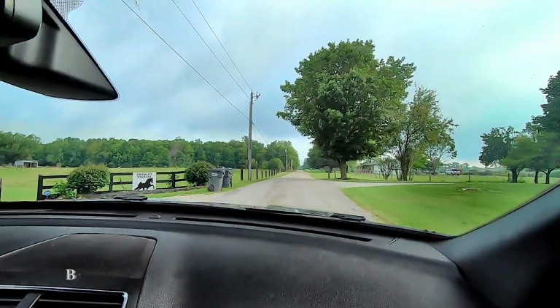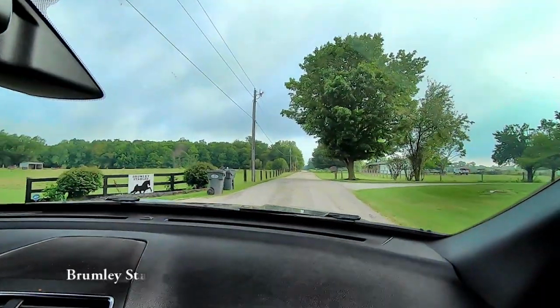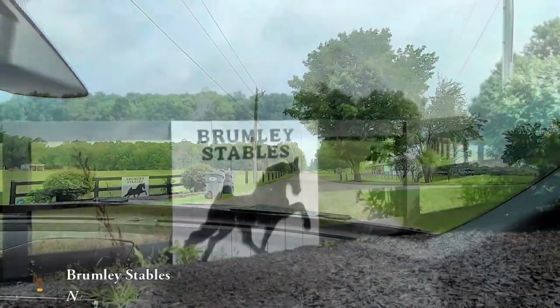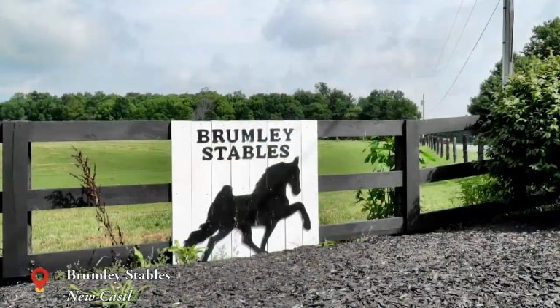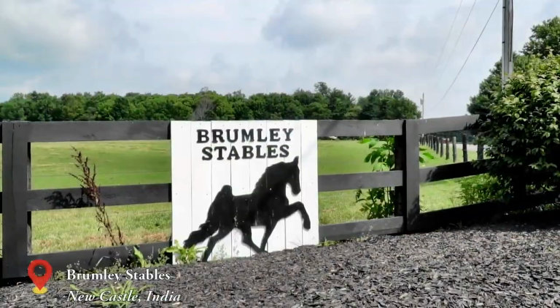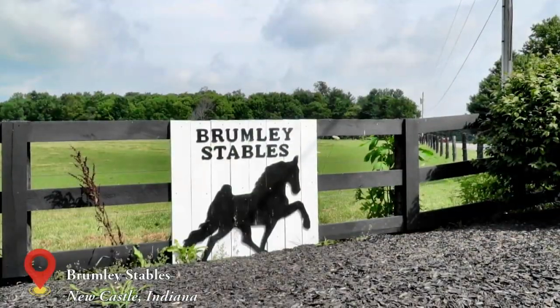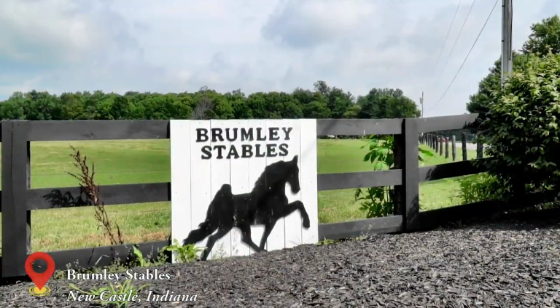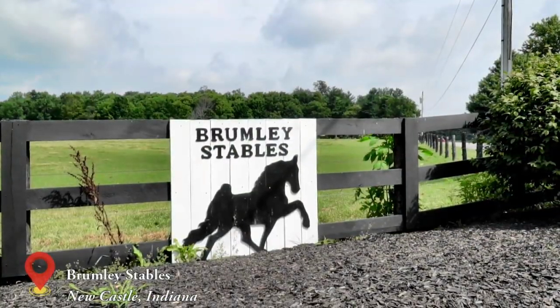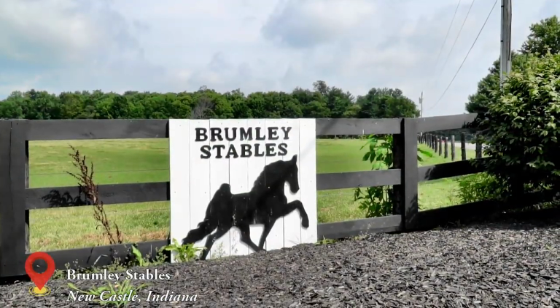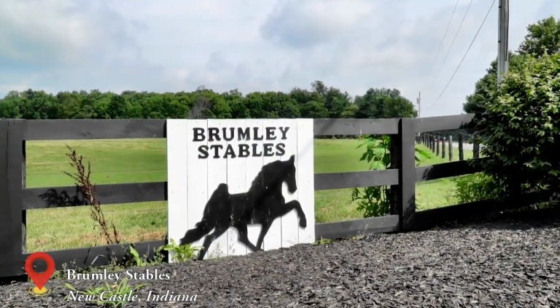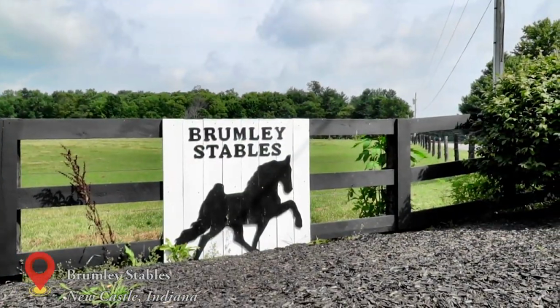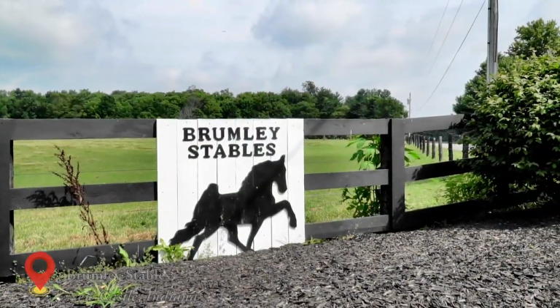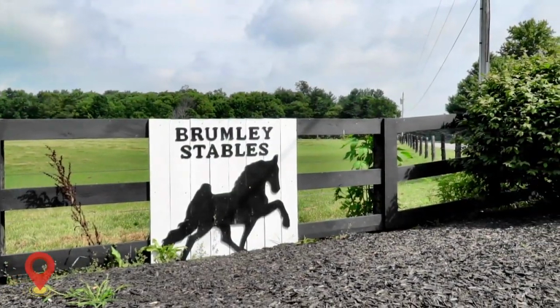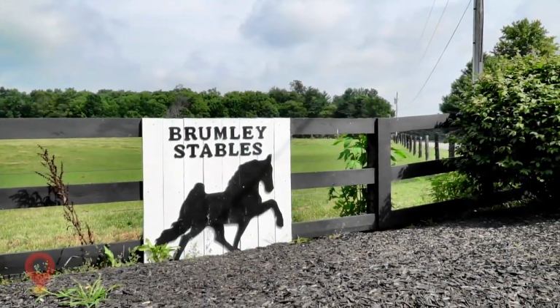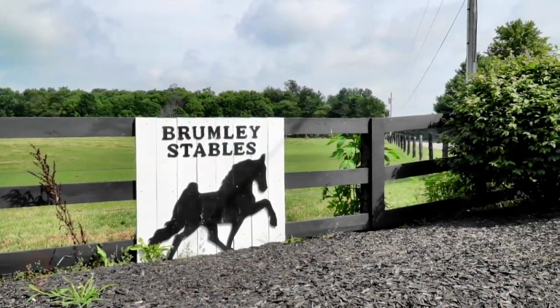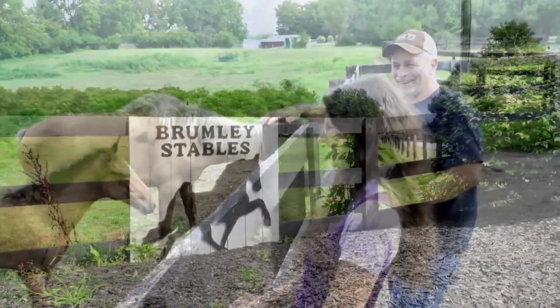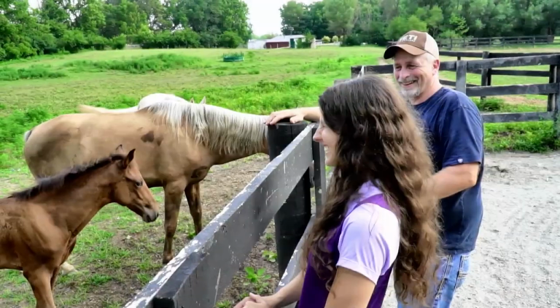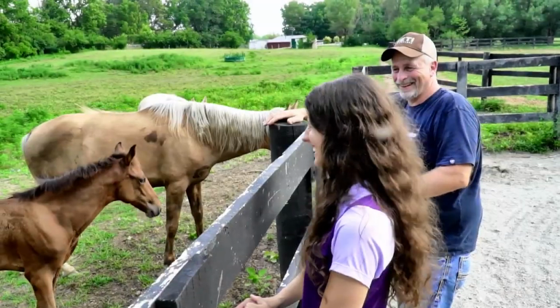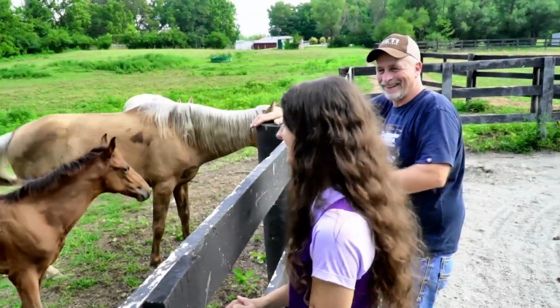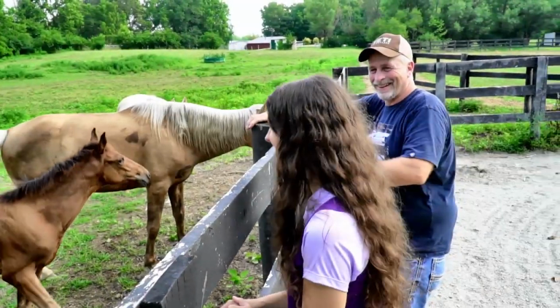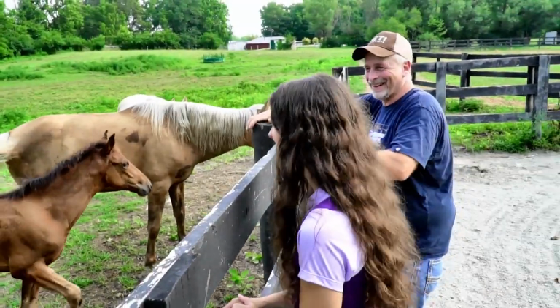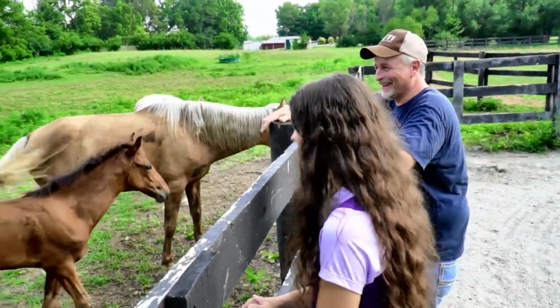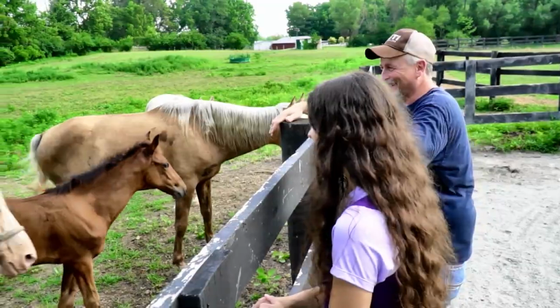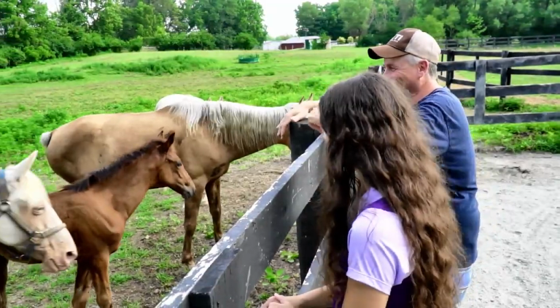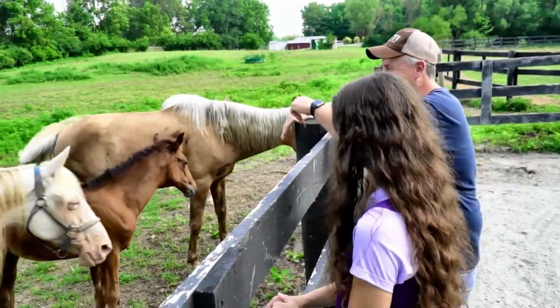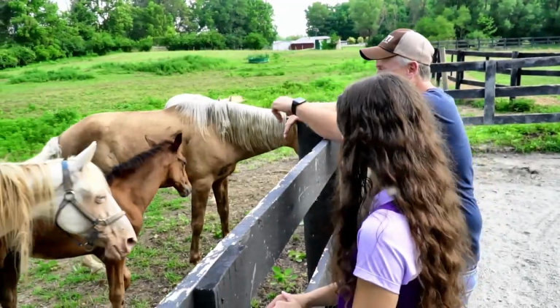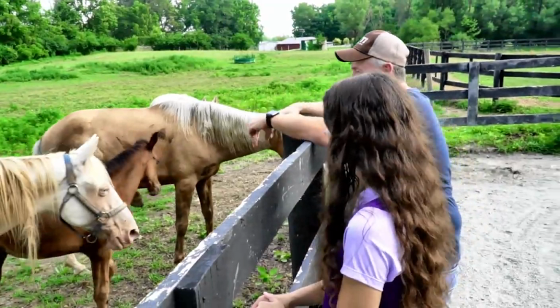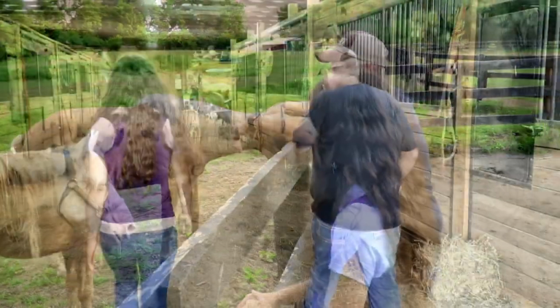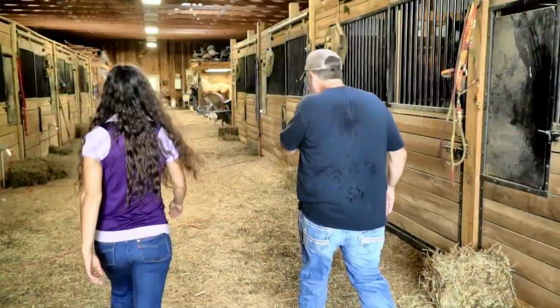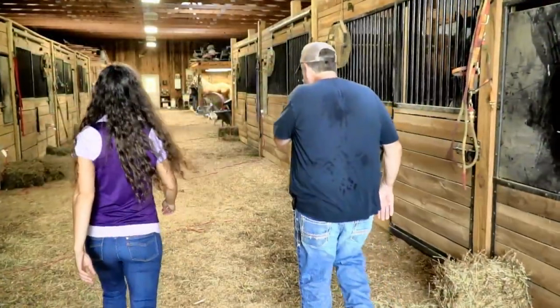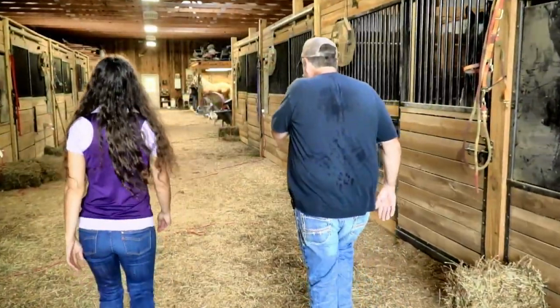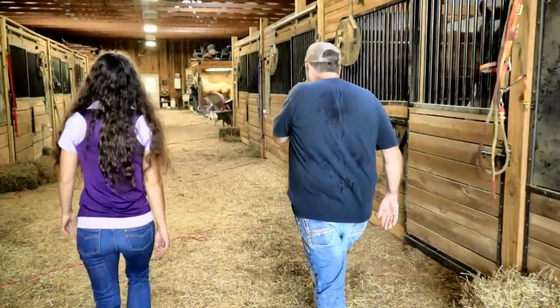To ride this gaited breed, I traveled to Brumley Stables in New Castle, Indiana, where I met up with the owners Bob and Amy.